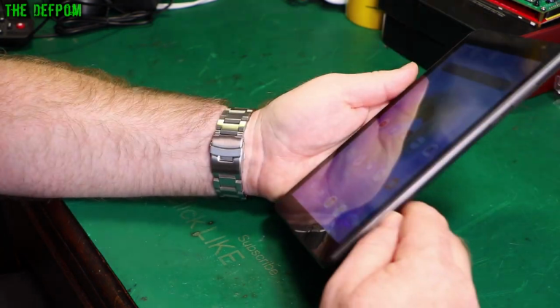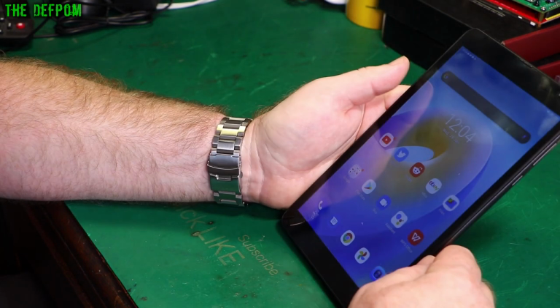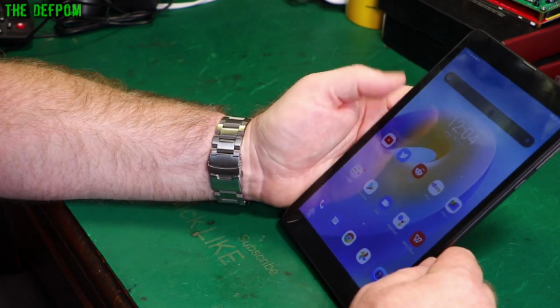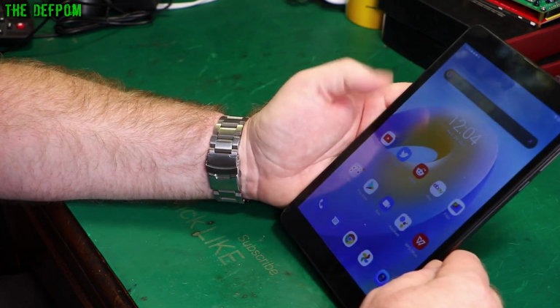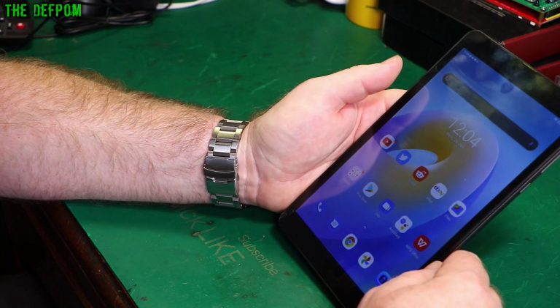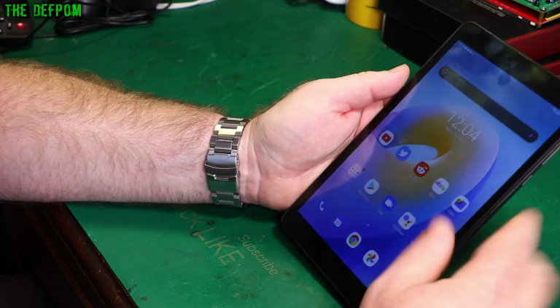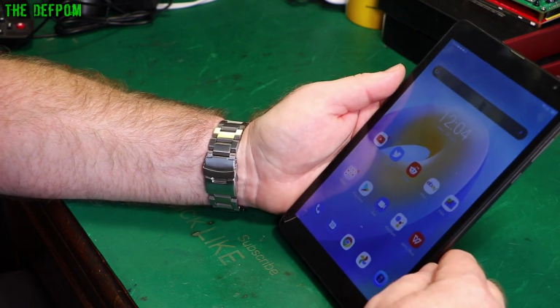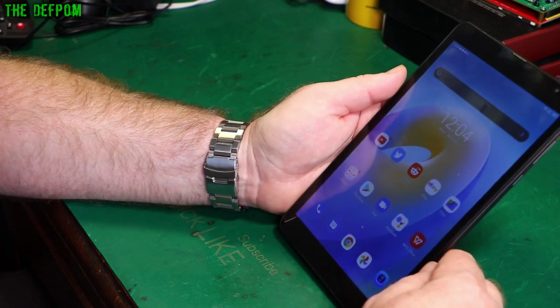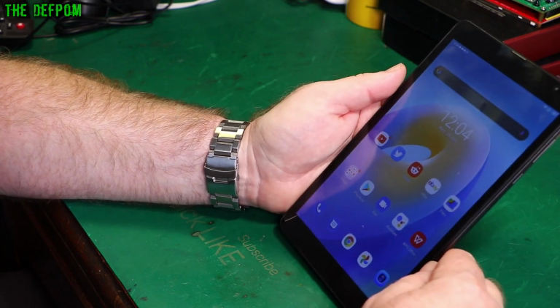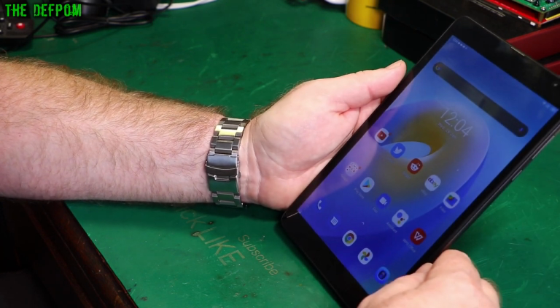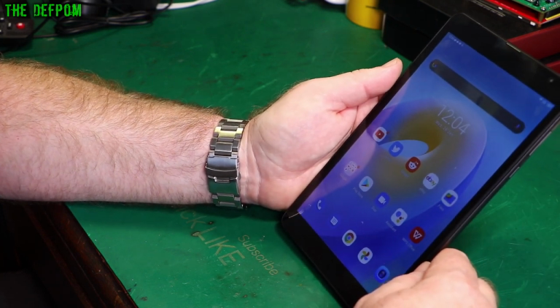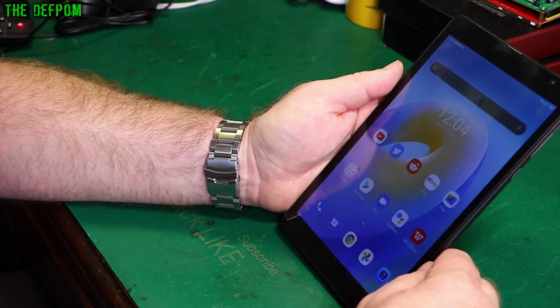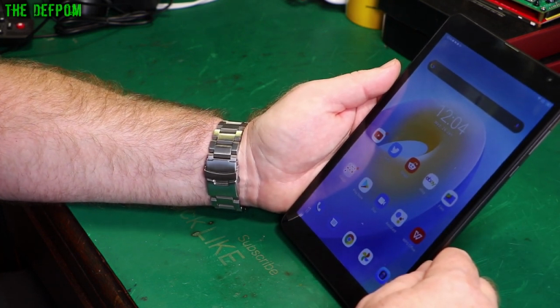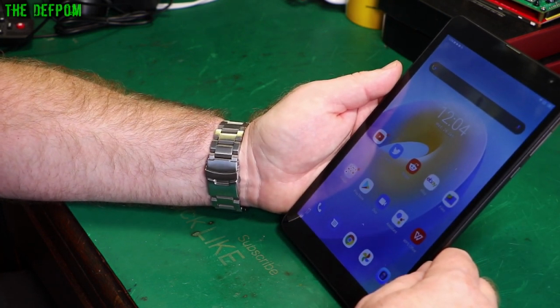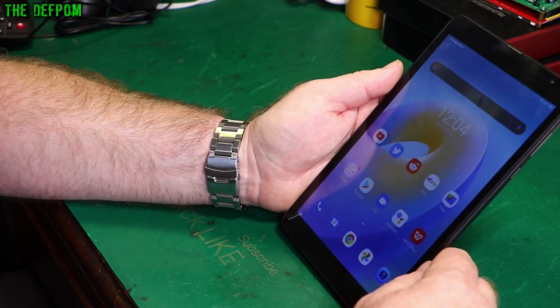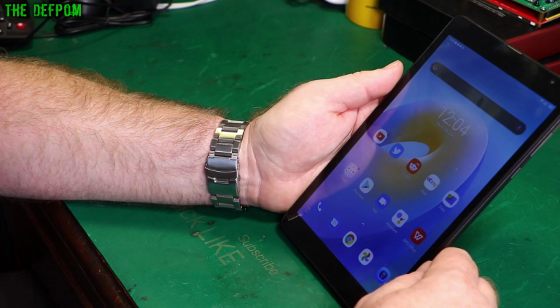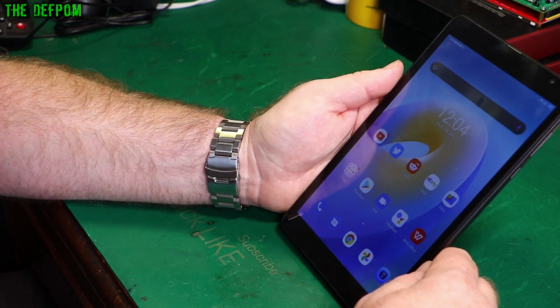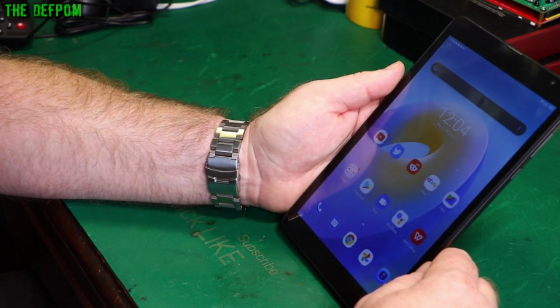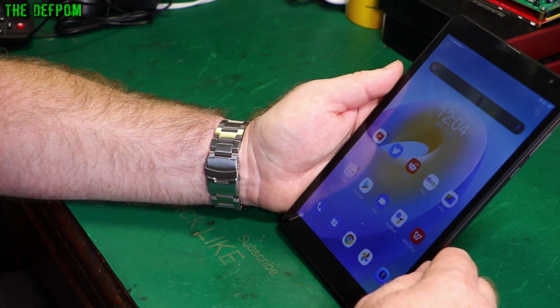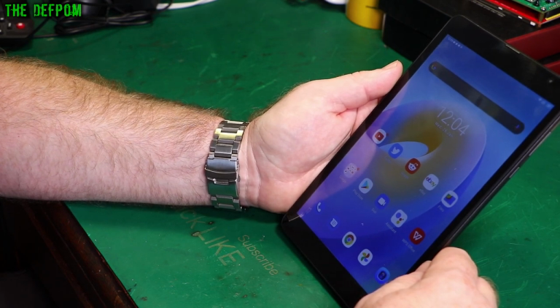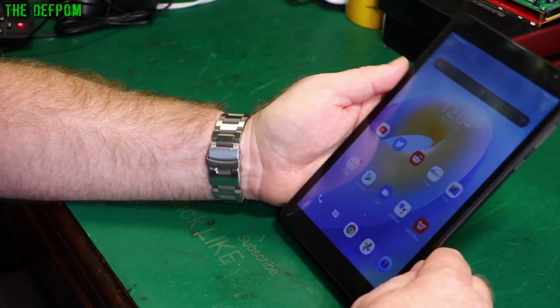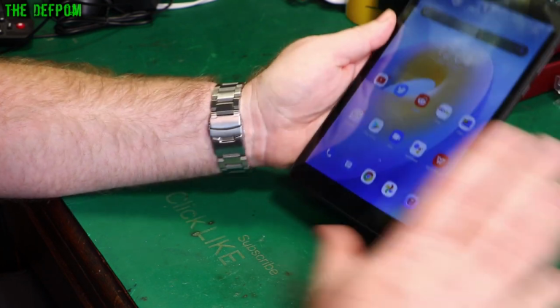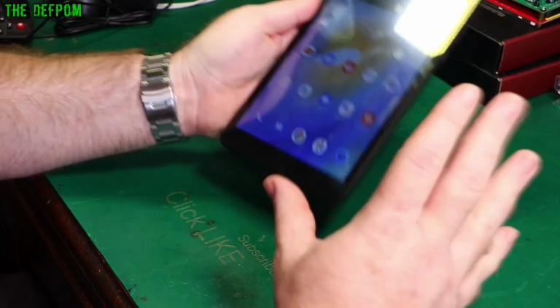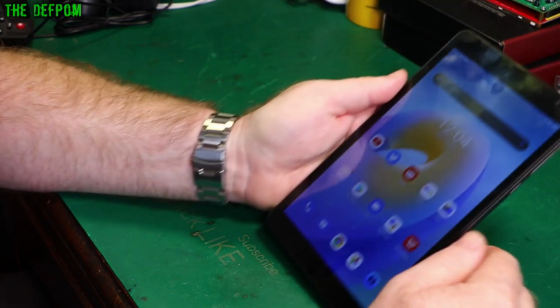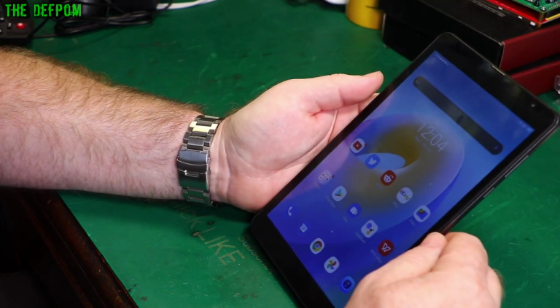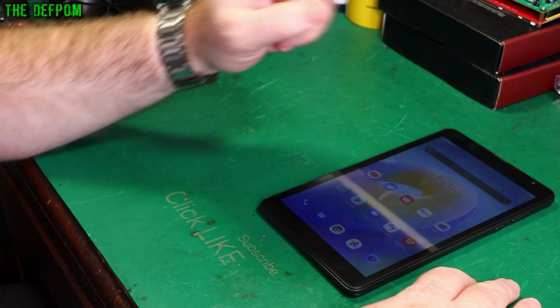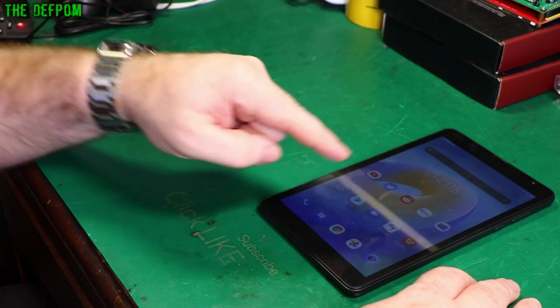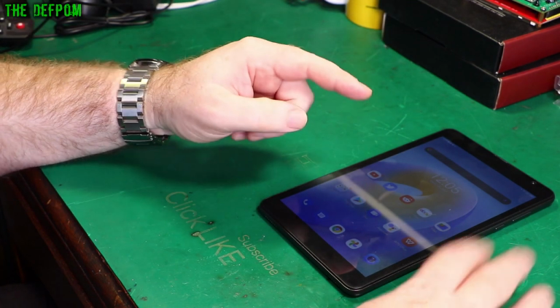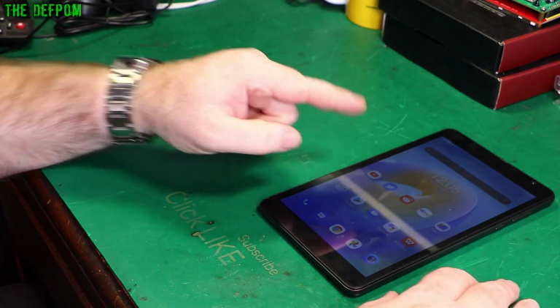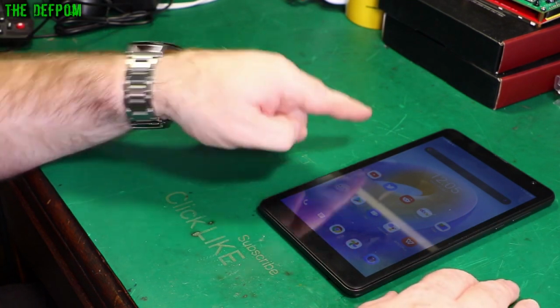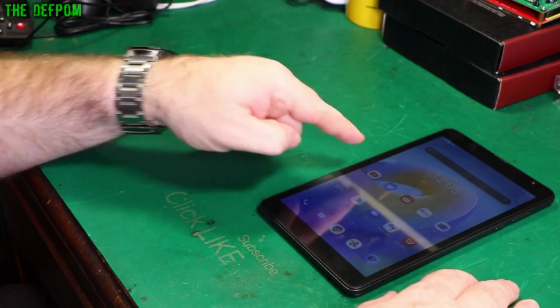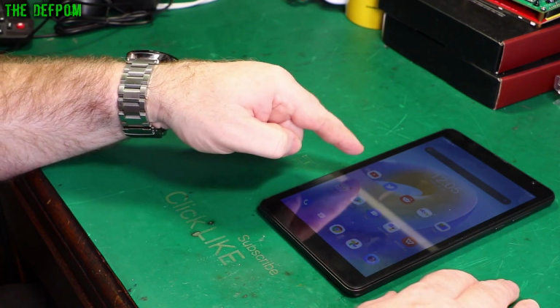I don't have any big demands — watching a bit of YouTube, viewing some service manuals. I don't intend to use this for doing video or photos really, though maybe when I'm working on equipment I'll be able to use it to check things out.